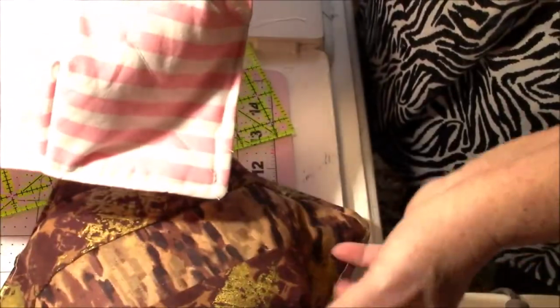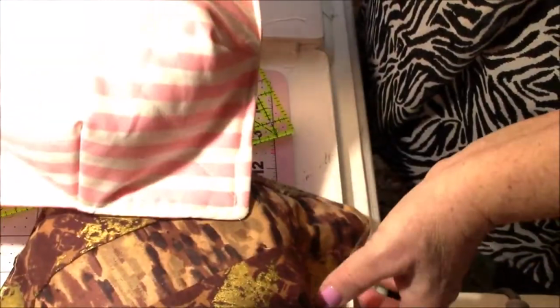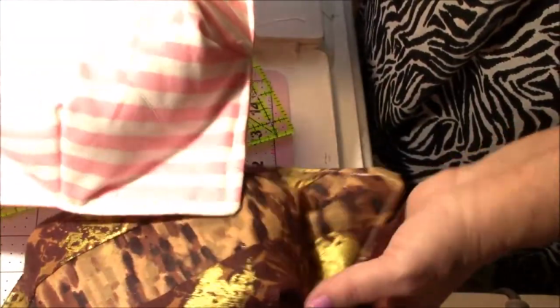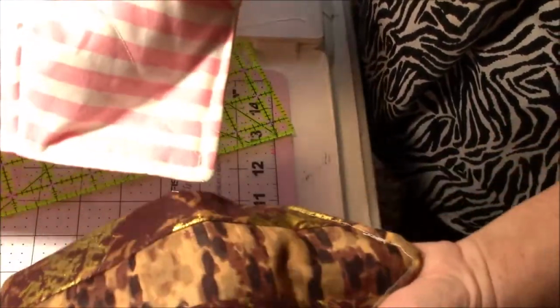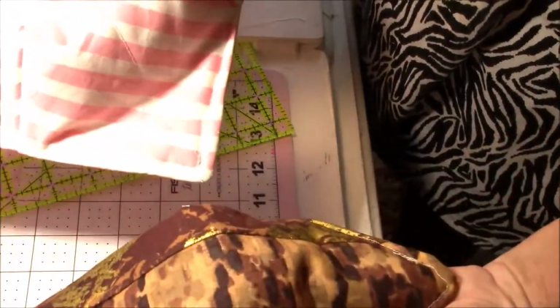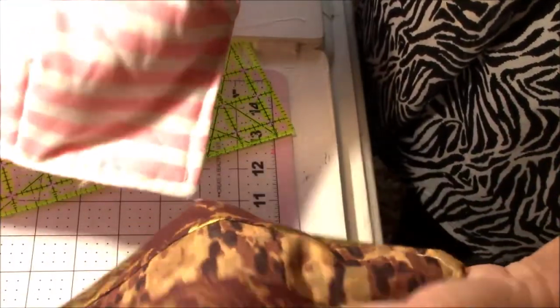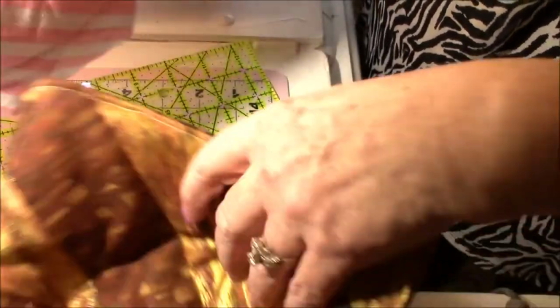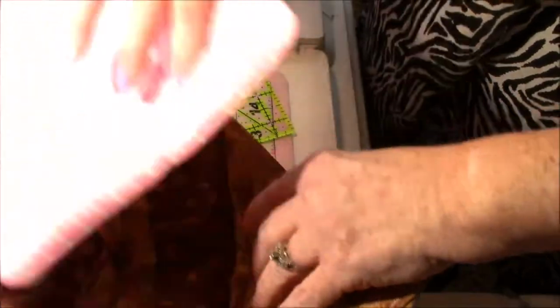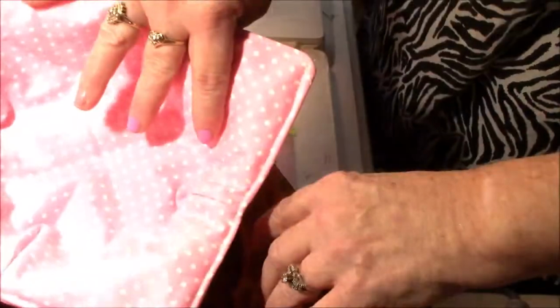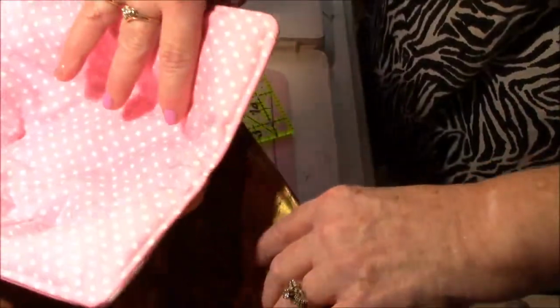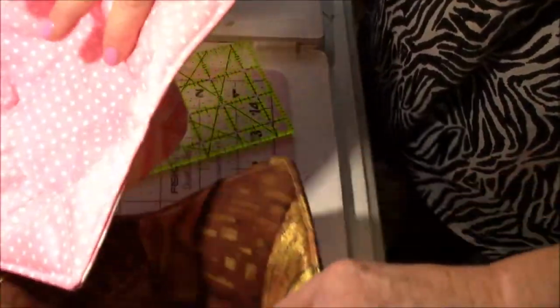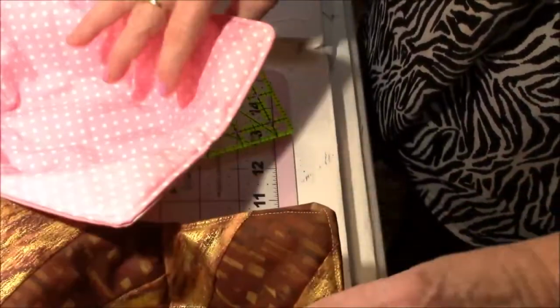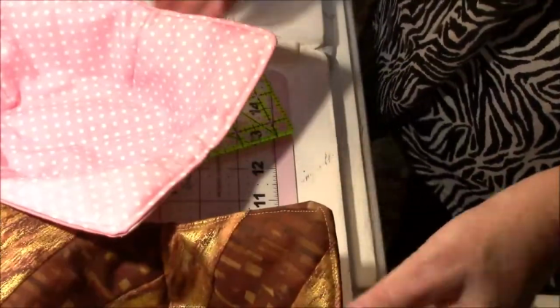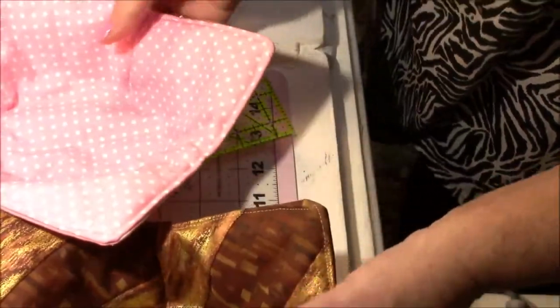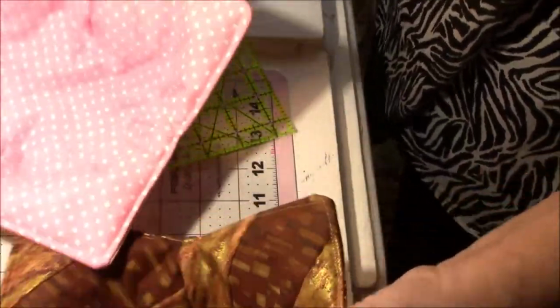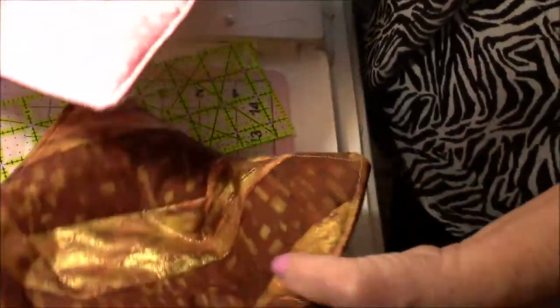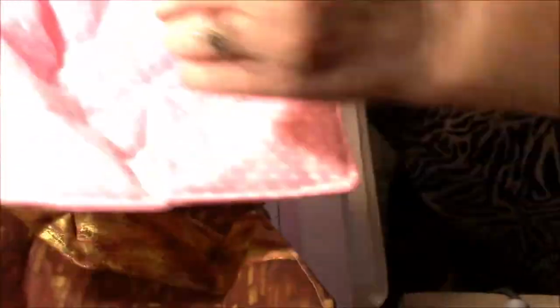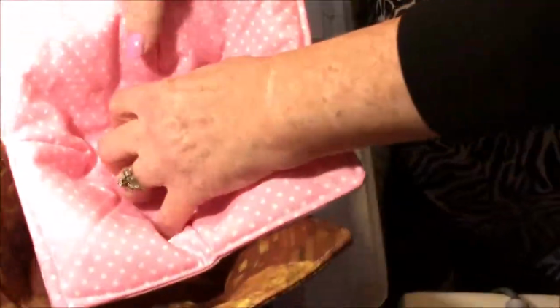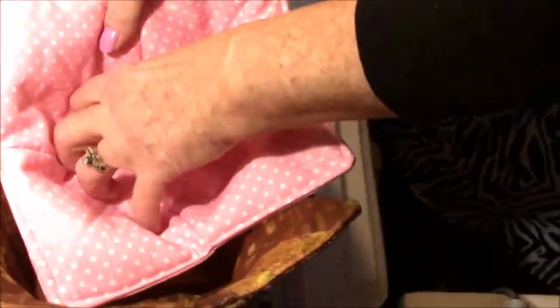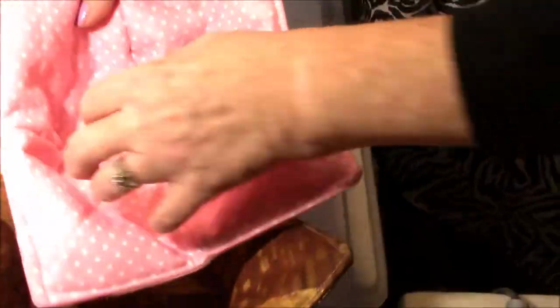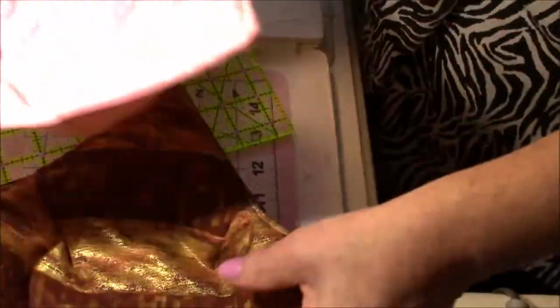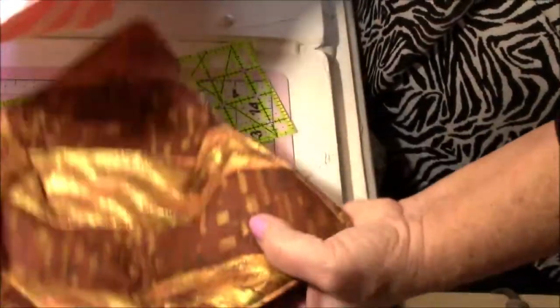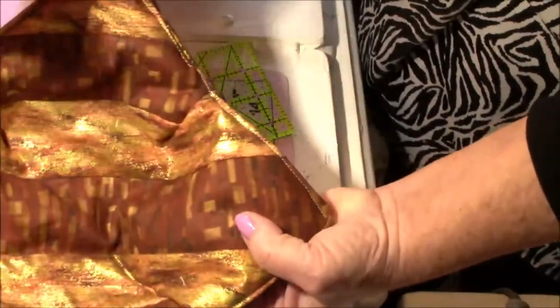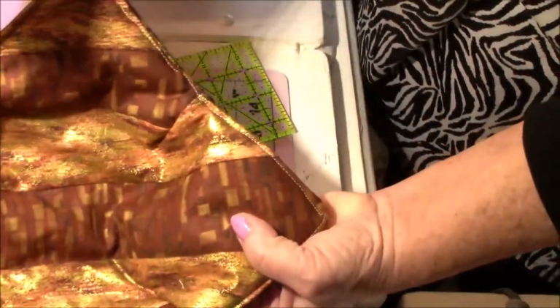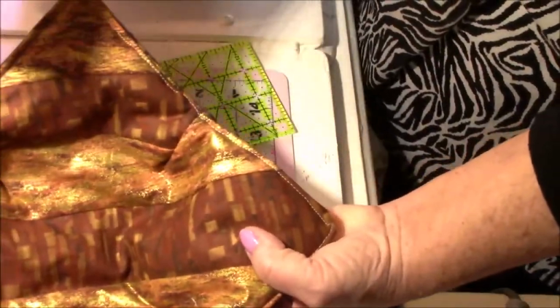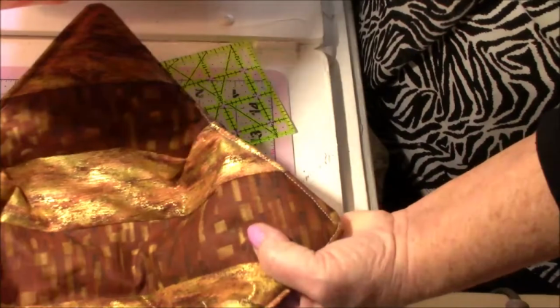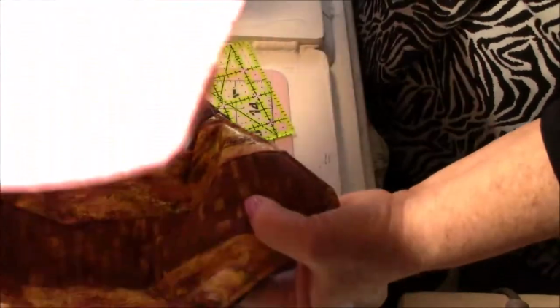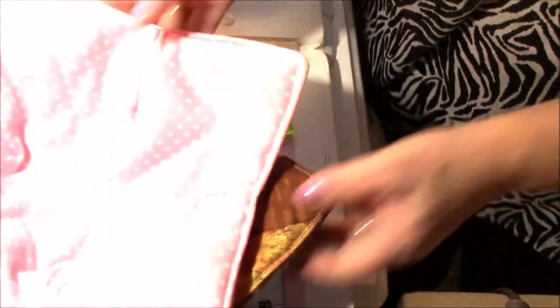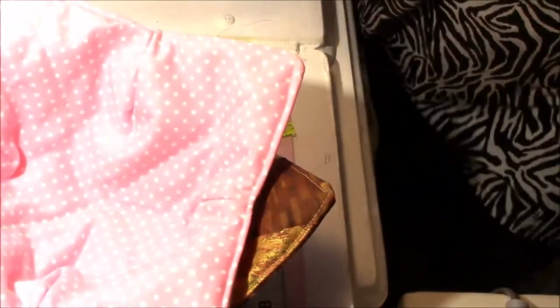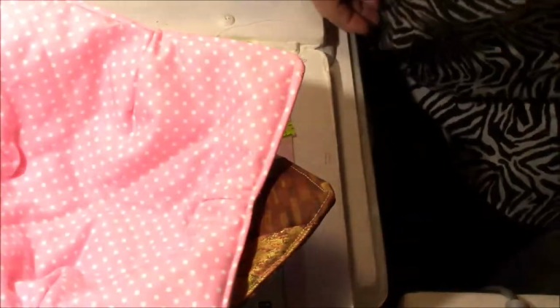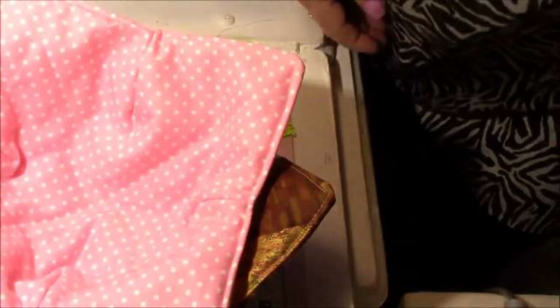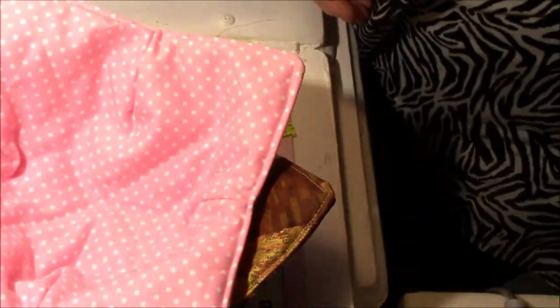Such a perfect Valentine gift with some candy — maybe I'll put the candy in these. All right, so there you go.